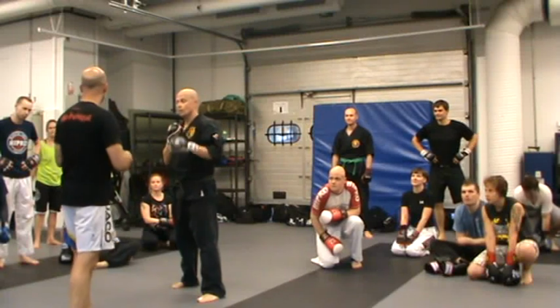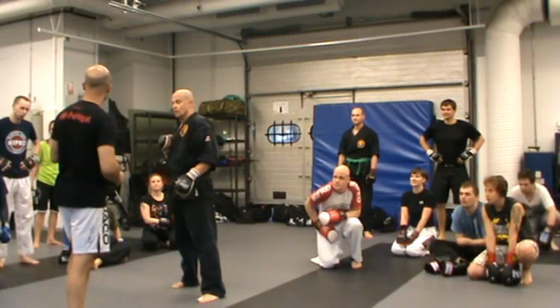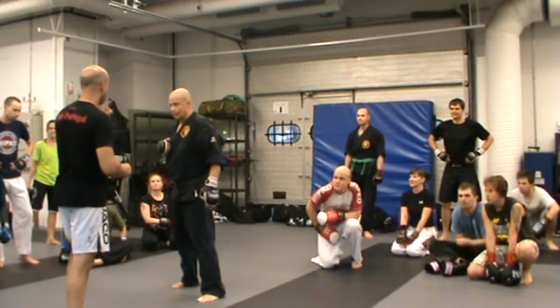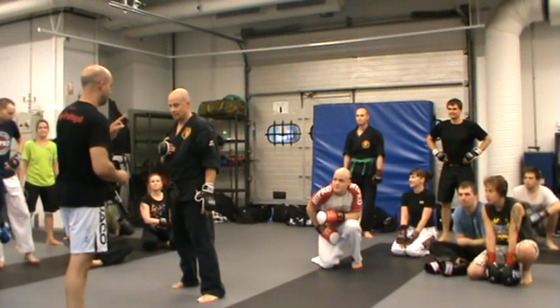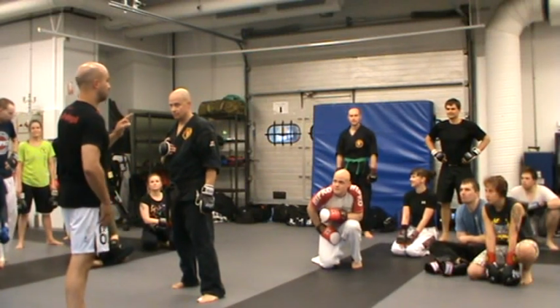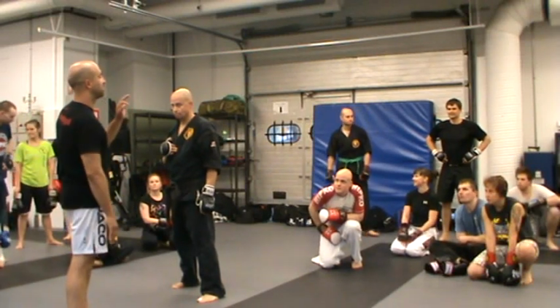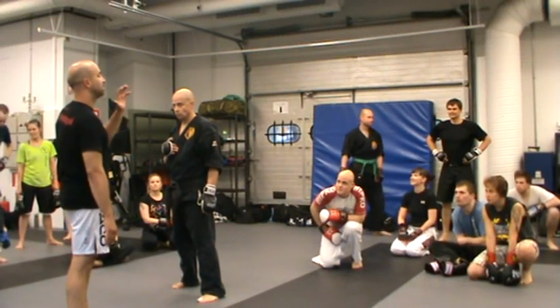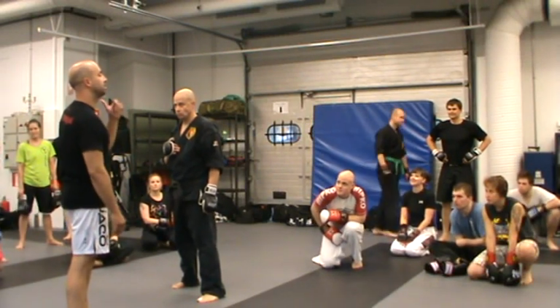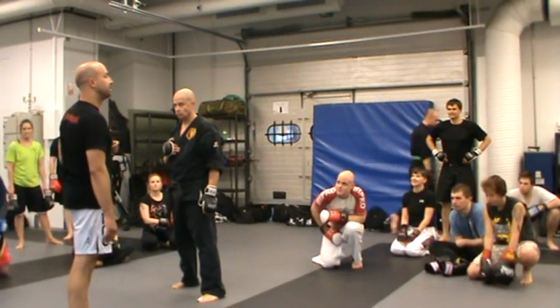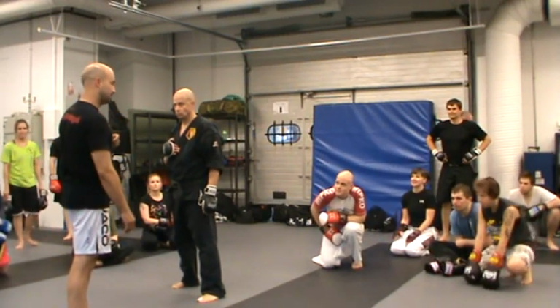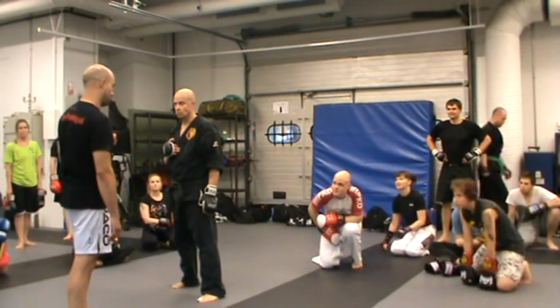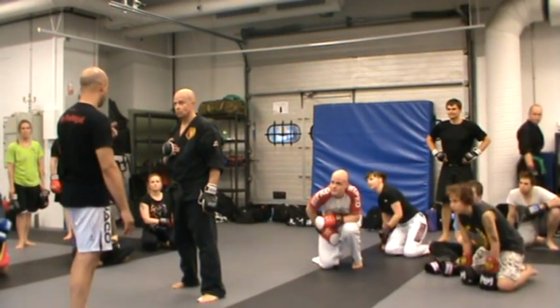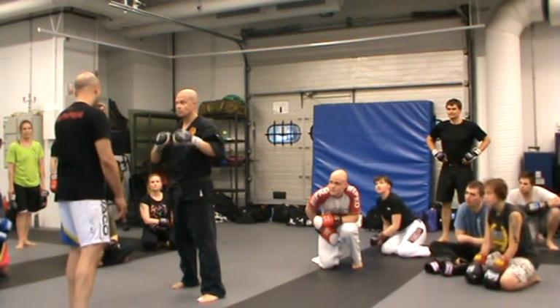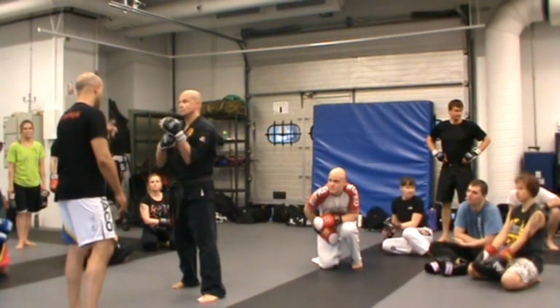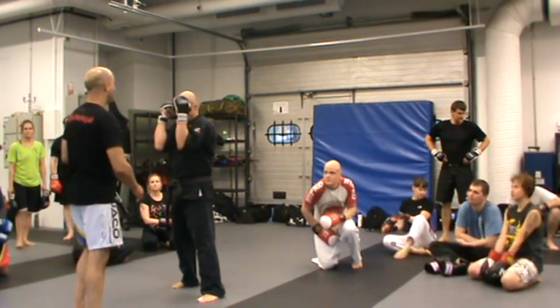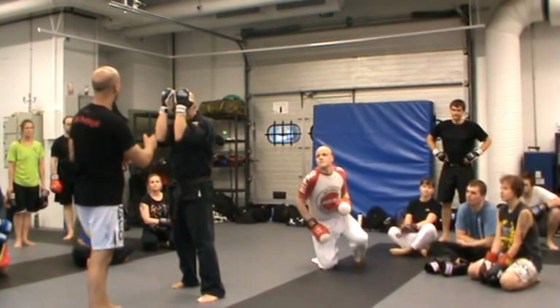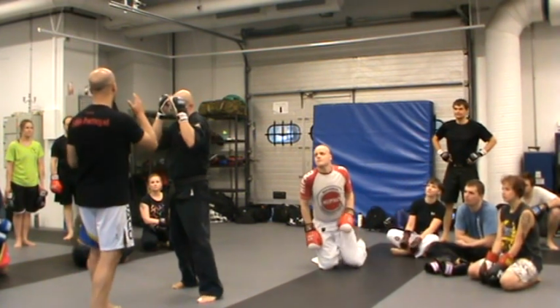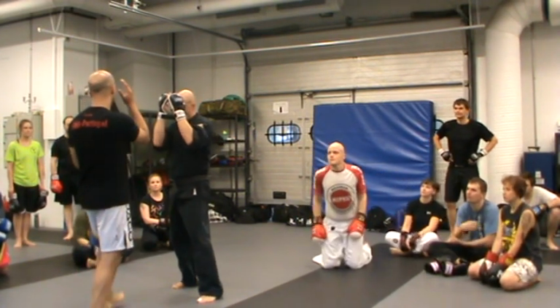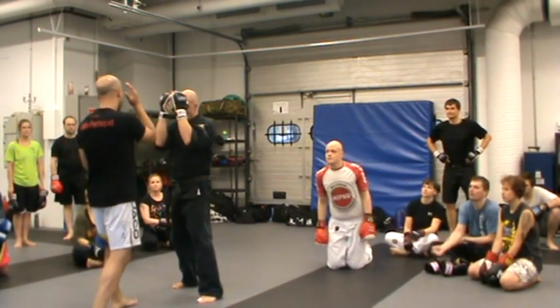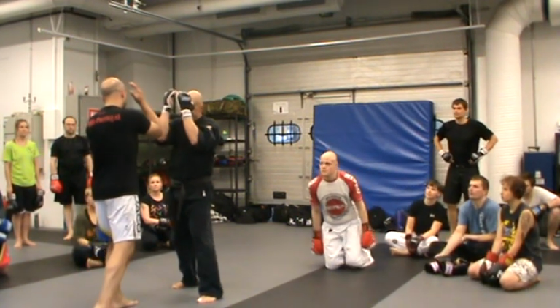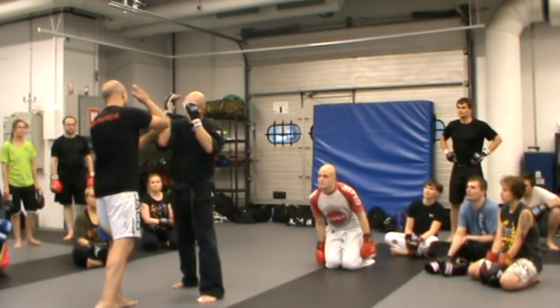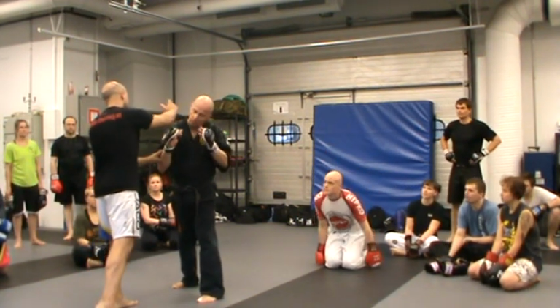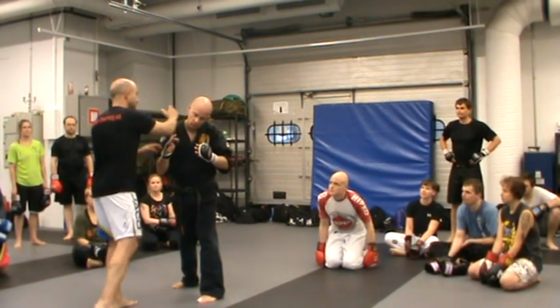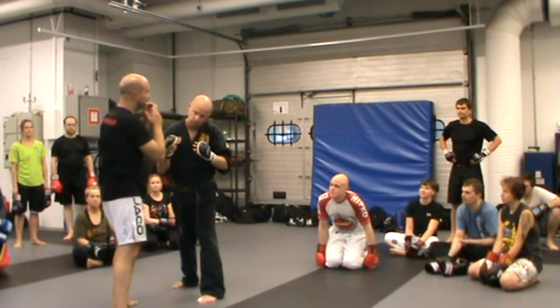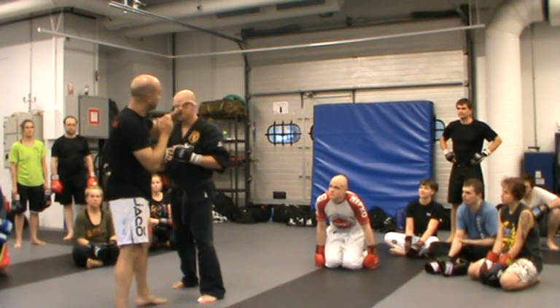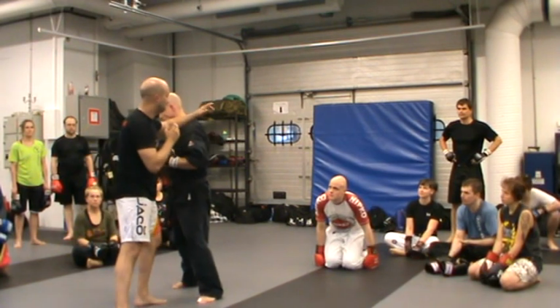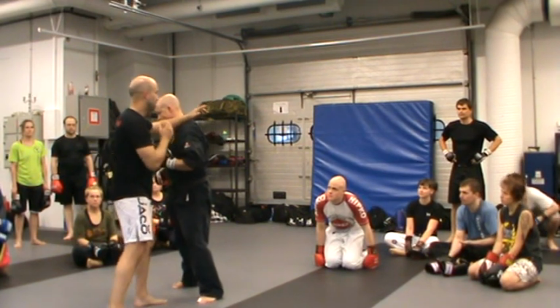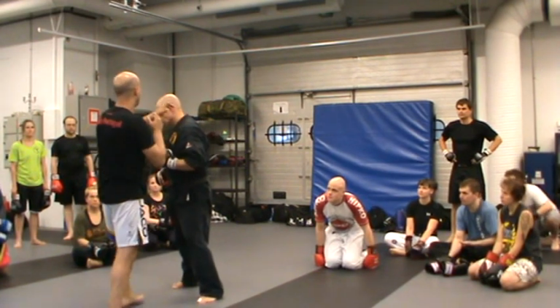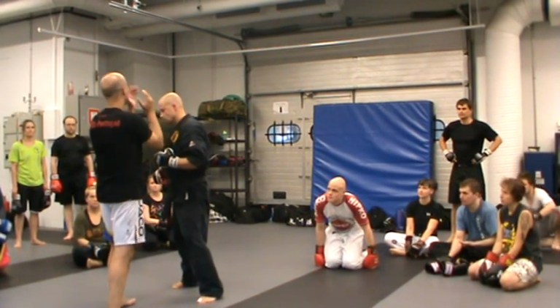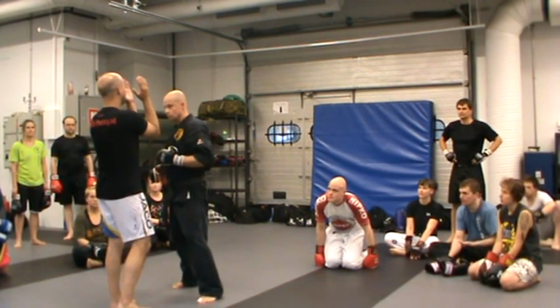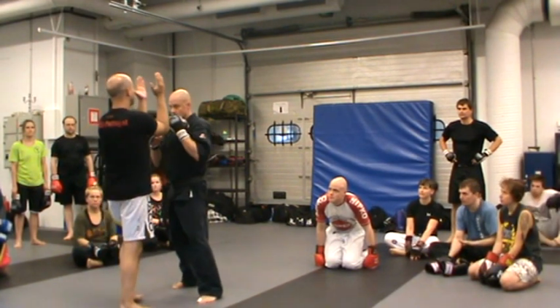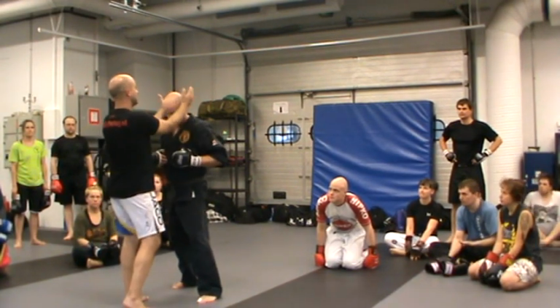Now we continue — it's the same drill, but now we change the clinch a little bit. Now look: we were doing clinch this side, this side, but now we are going to do this side.